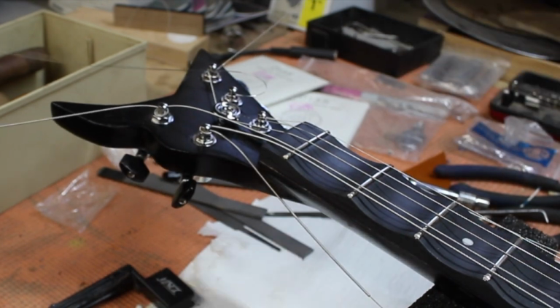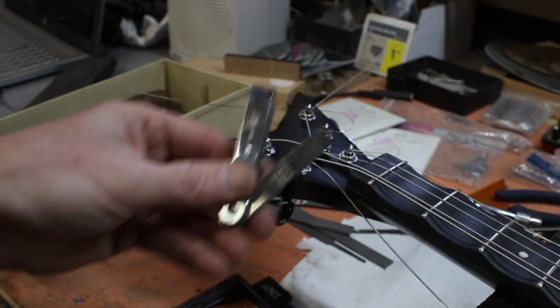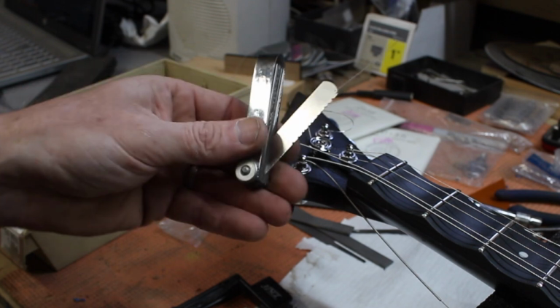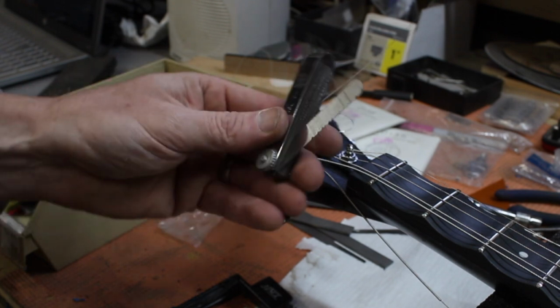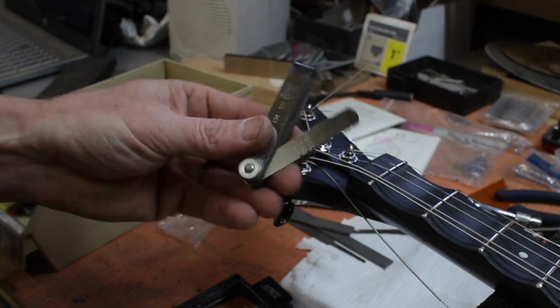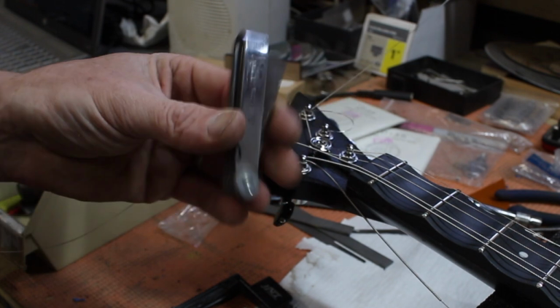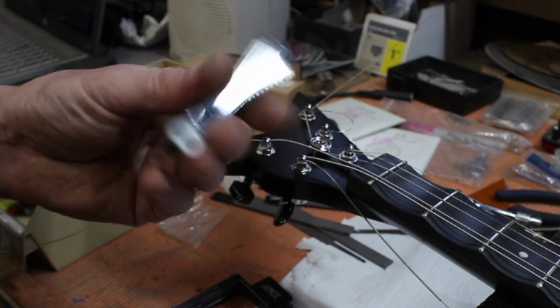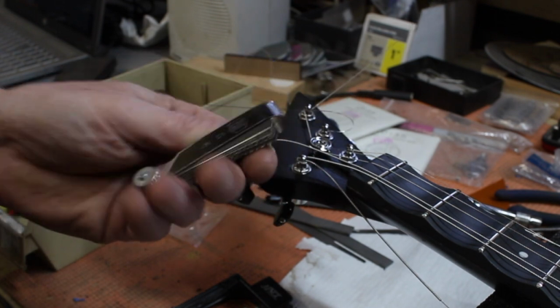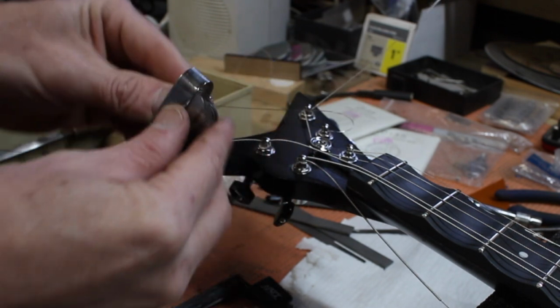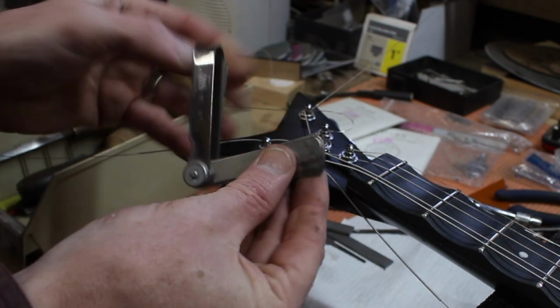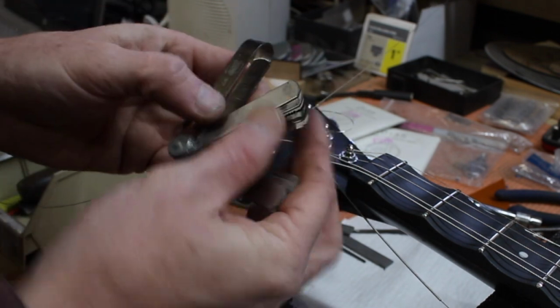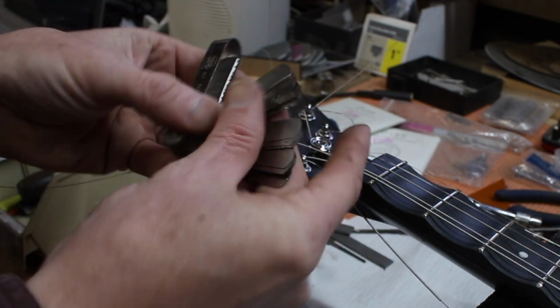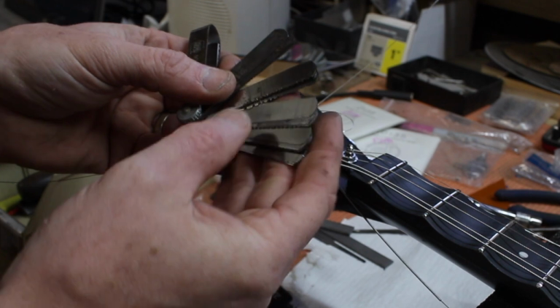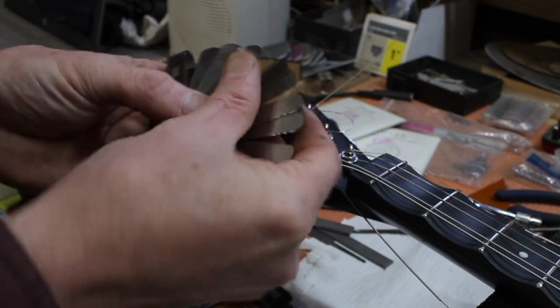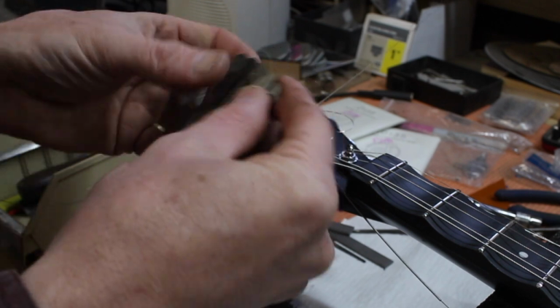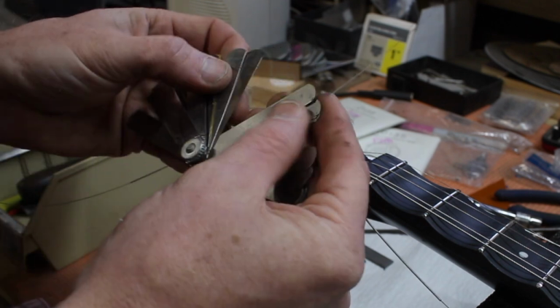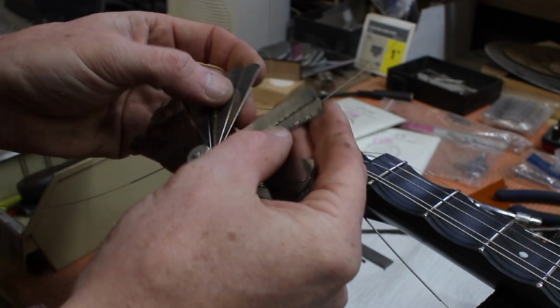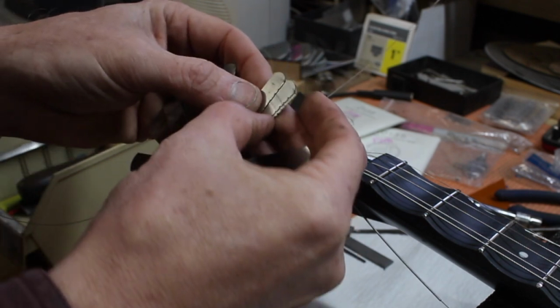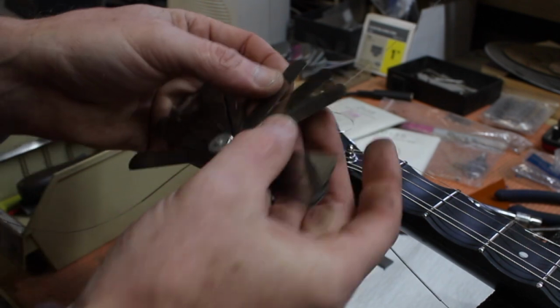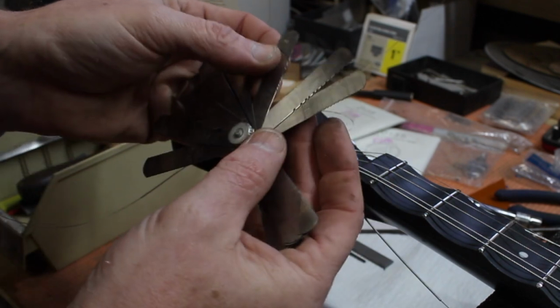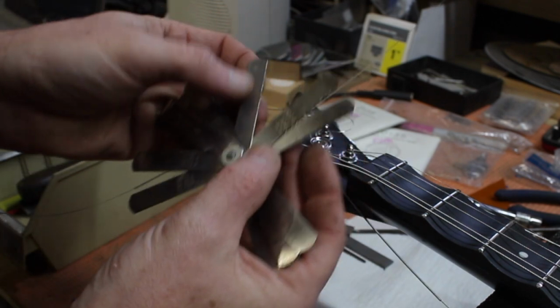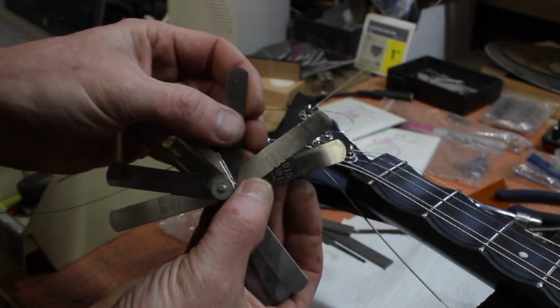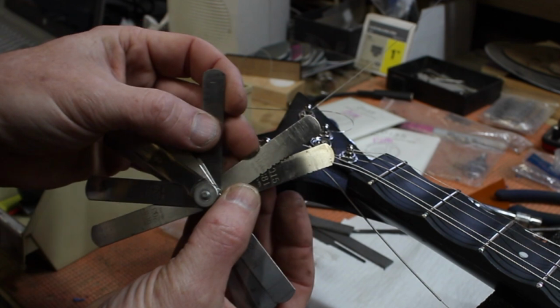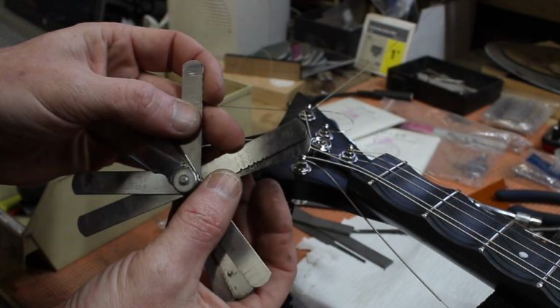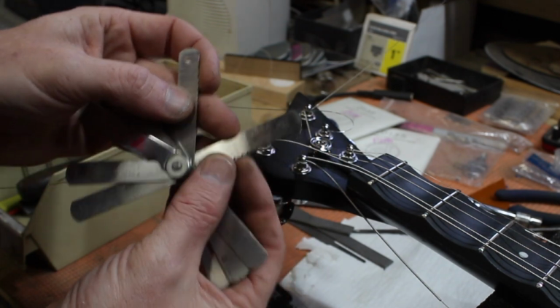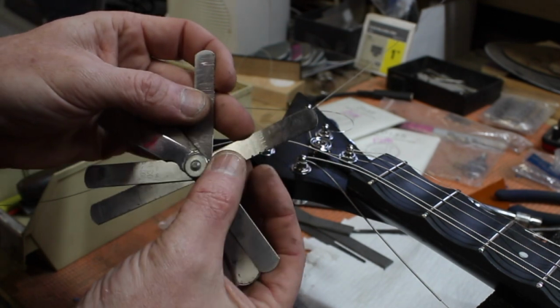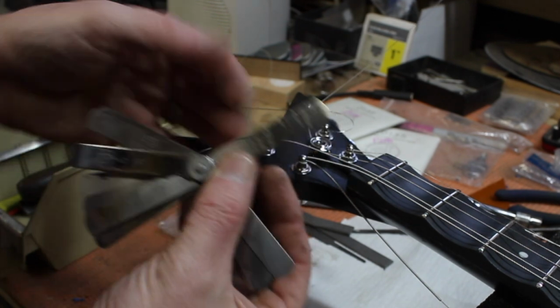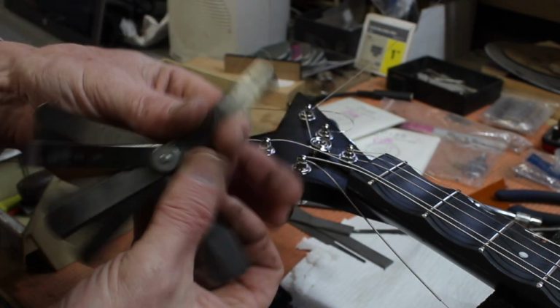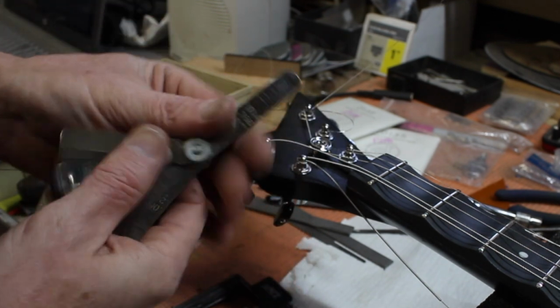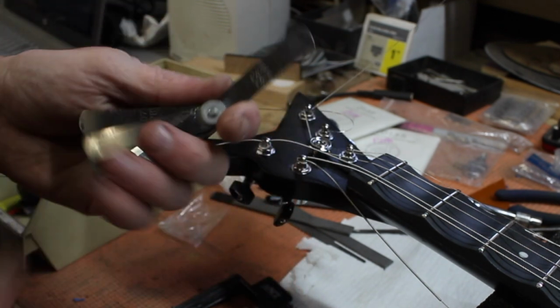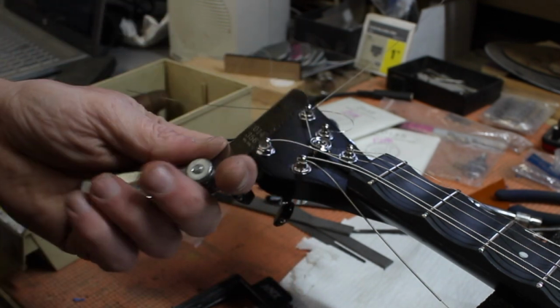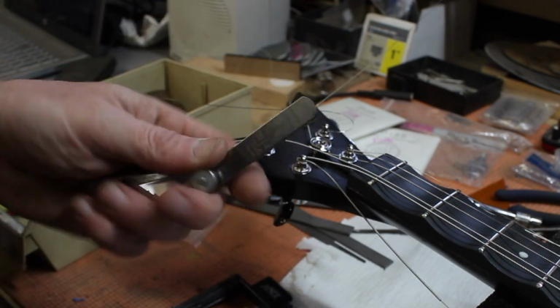You can pick these up at auto parts stores for like five to ten dollars, and there's a gazillion potential saws in here. The other thing I can do is mix and match — I might take 0.014 and 0.015 and put them together, and now I have a 0.029.